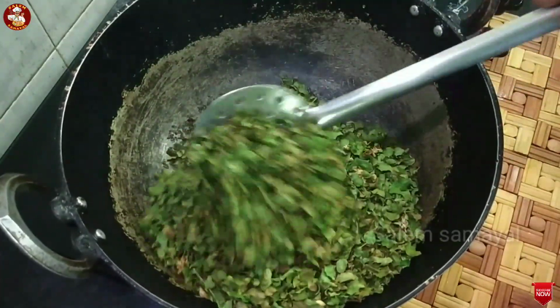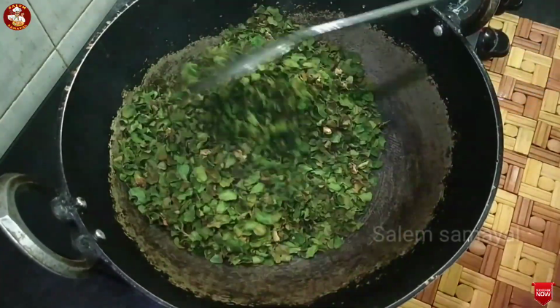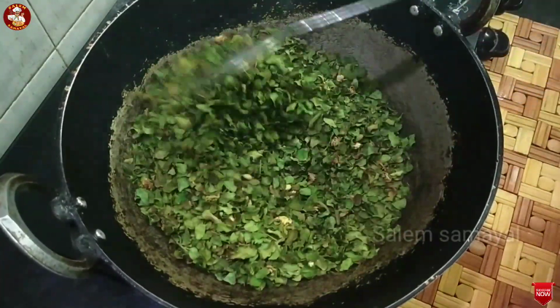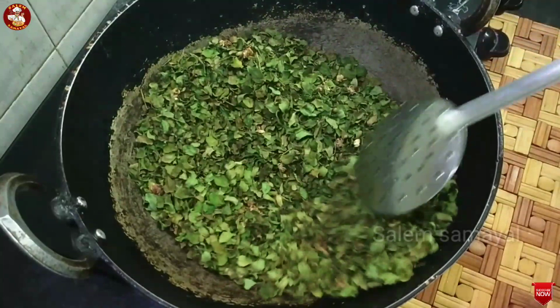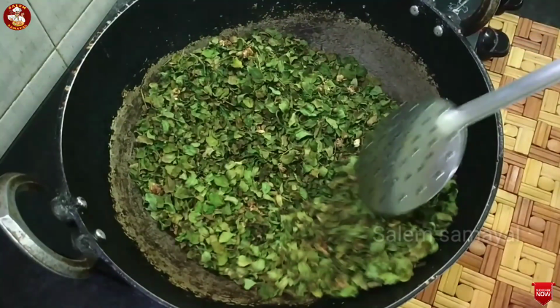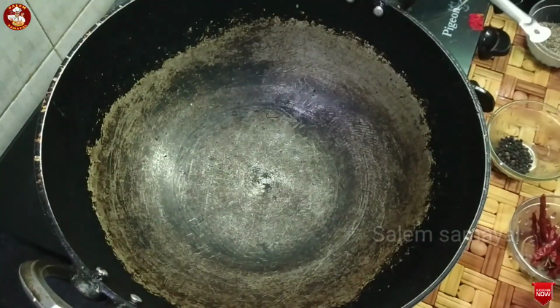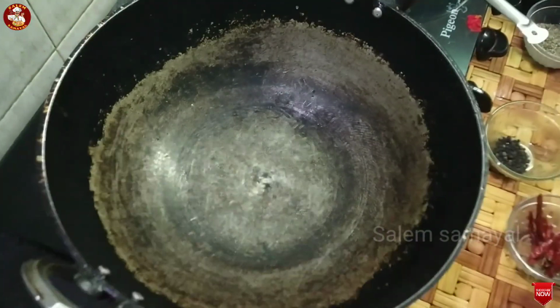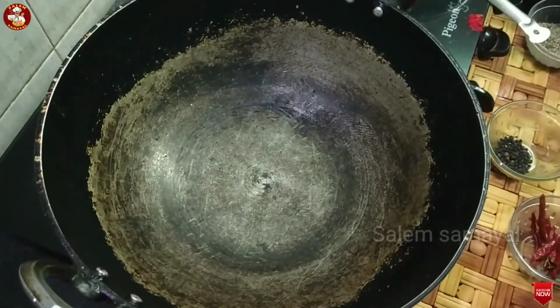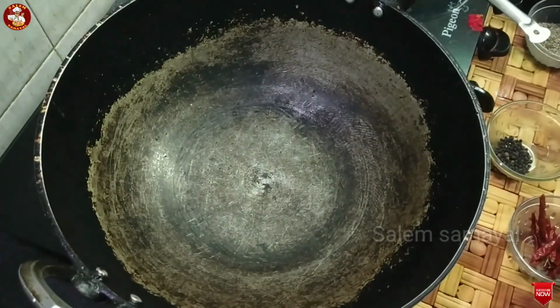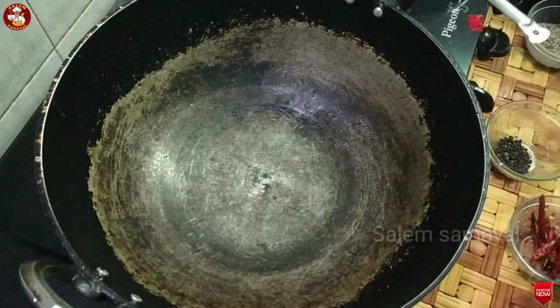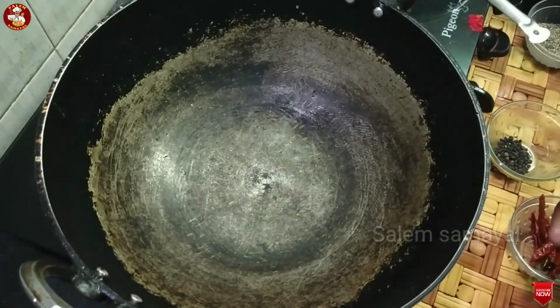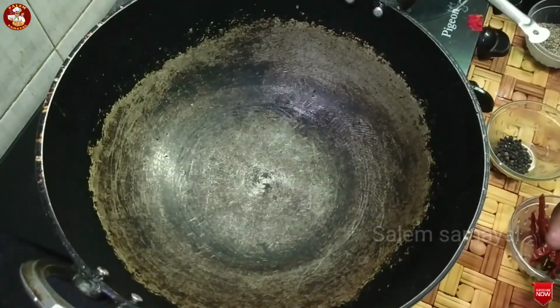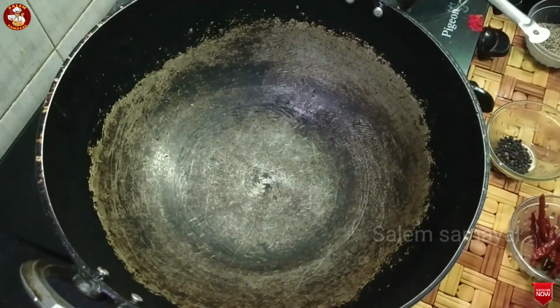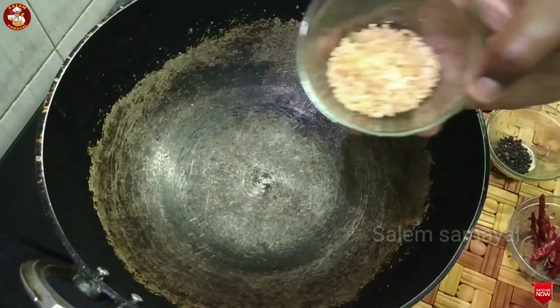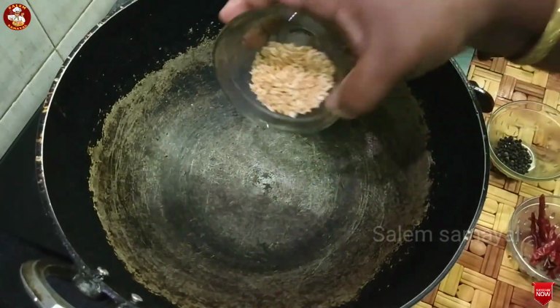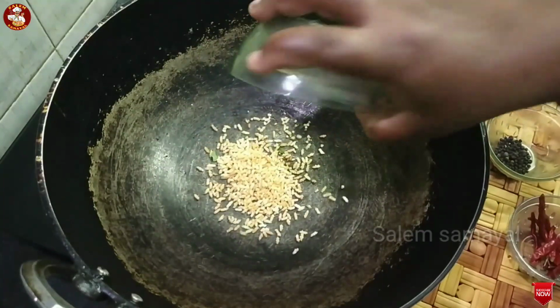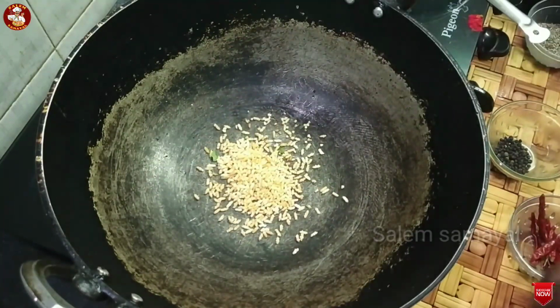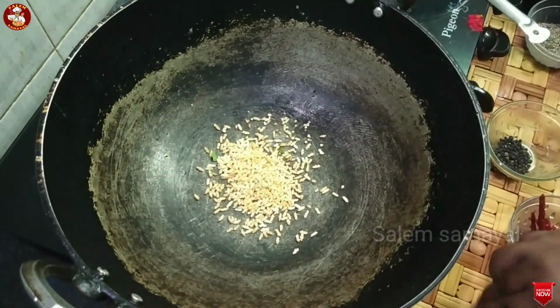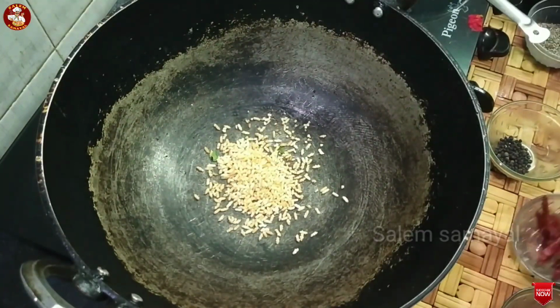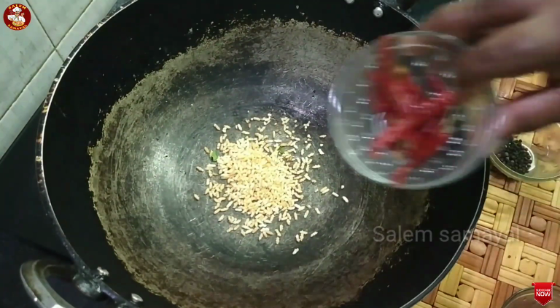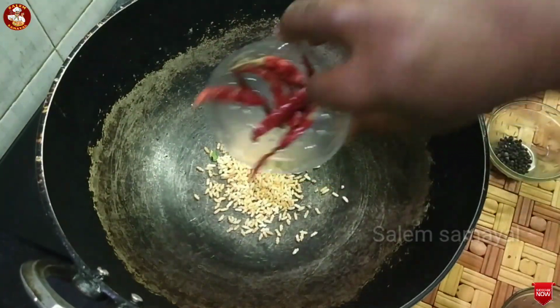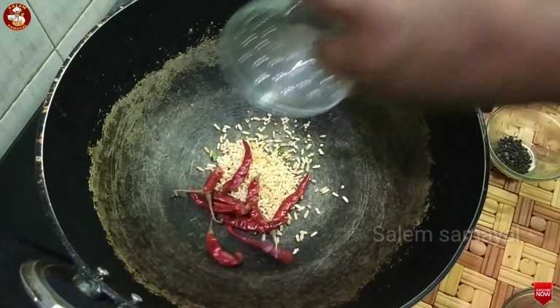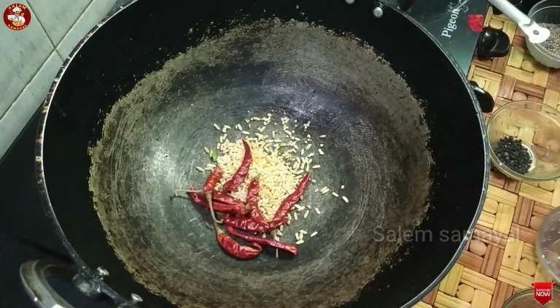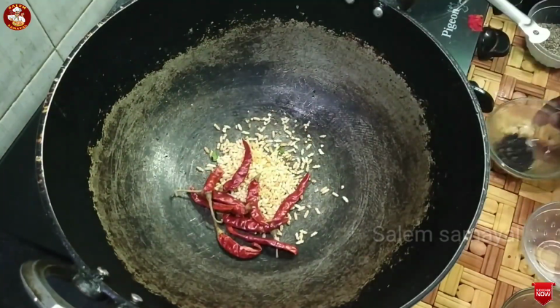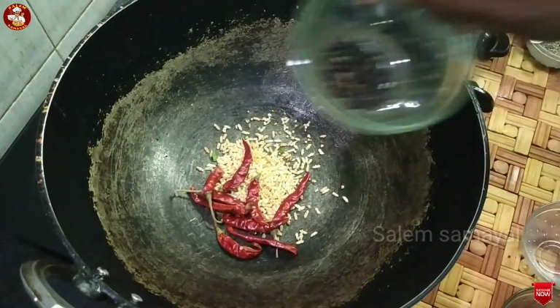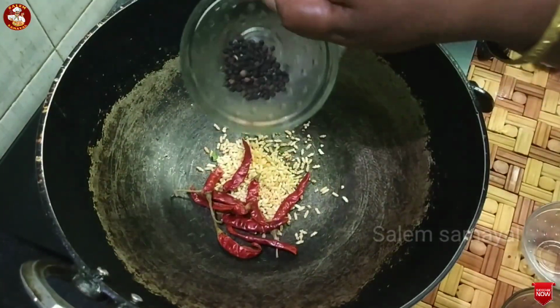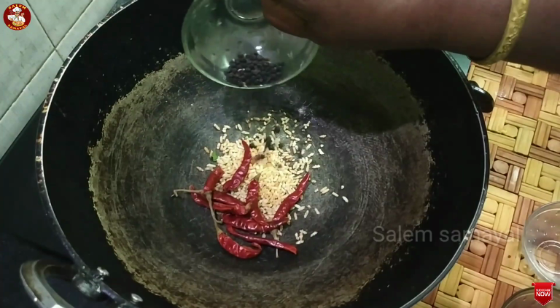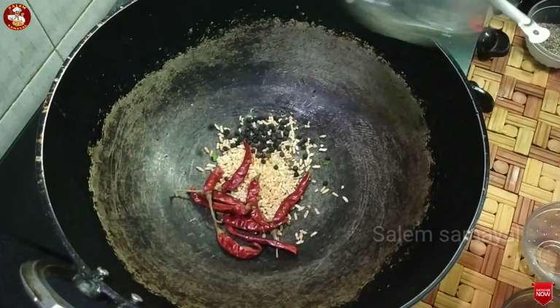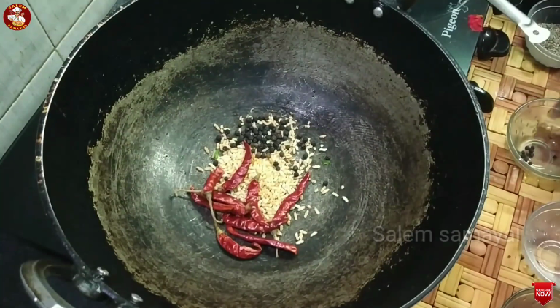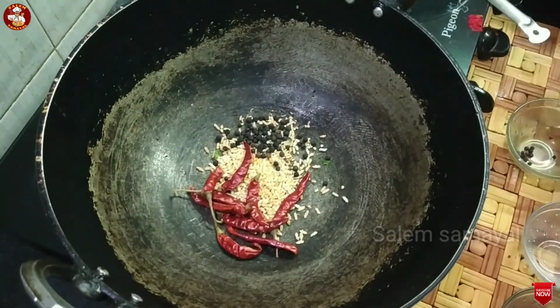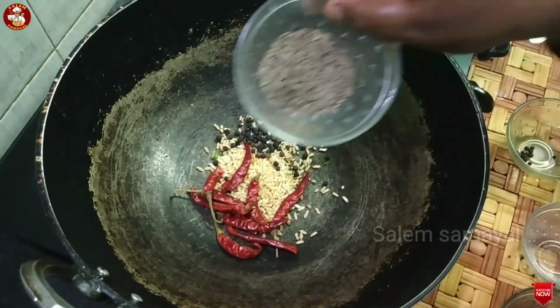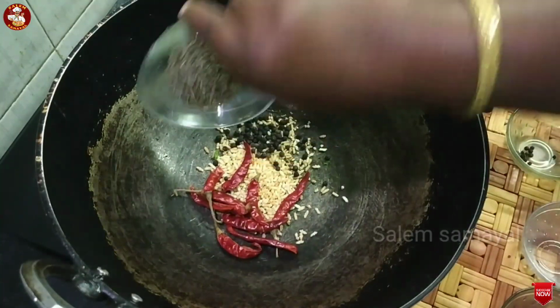We will make it very good for the corn. We will add the masala spices in the pan.